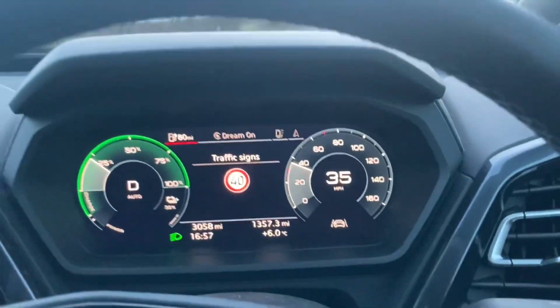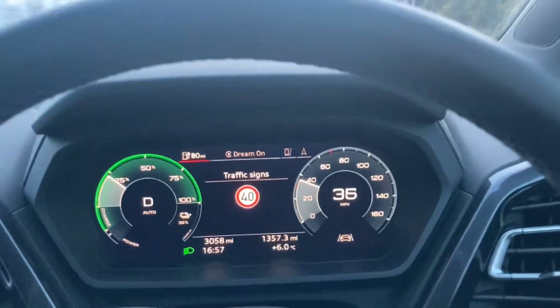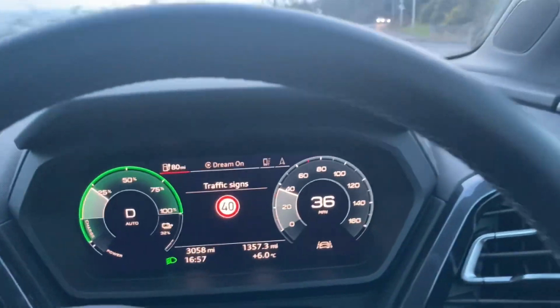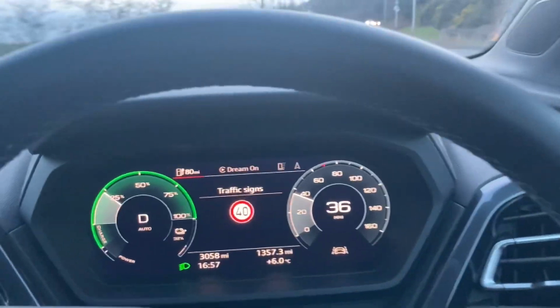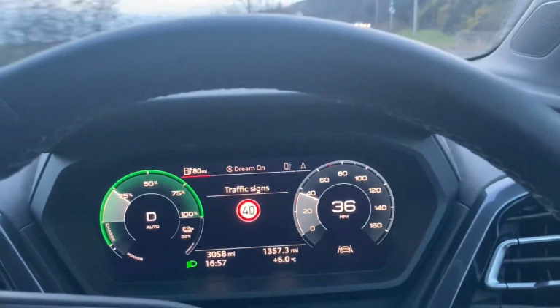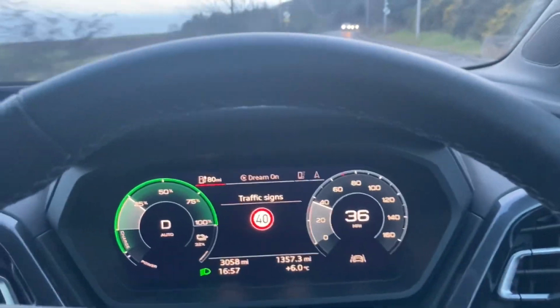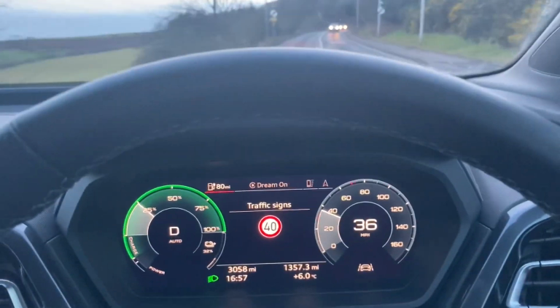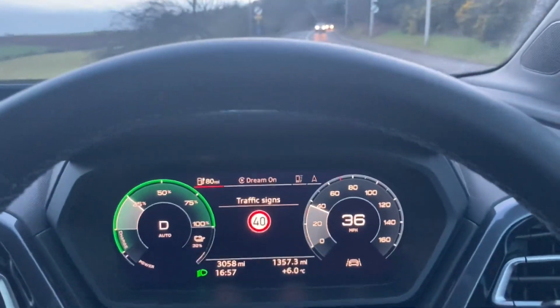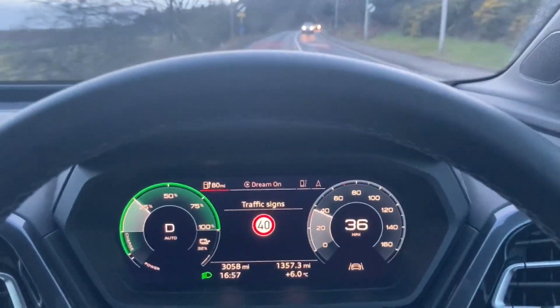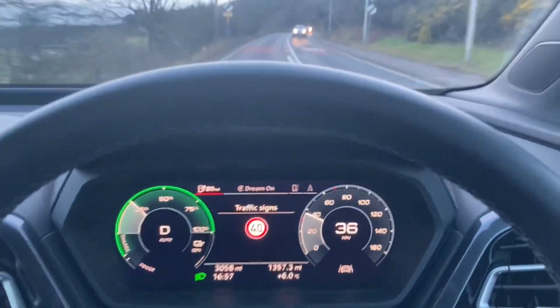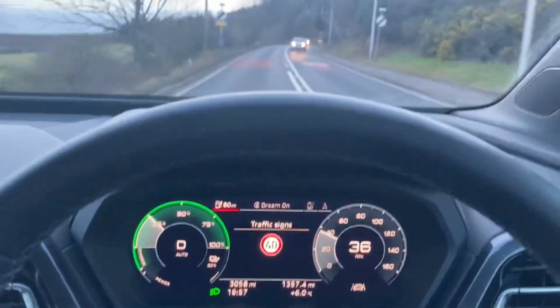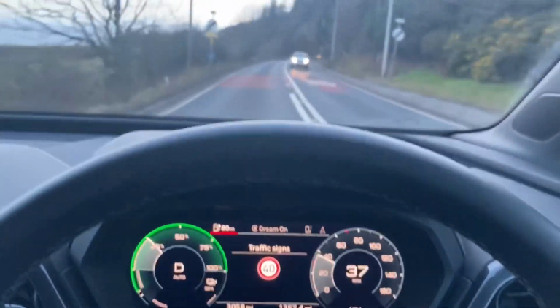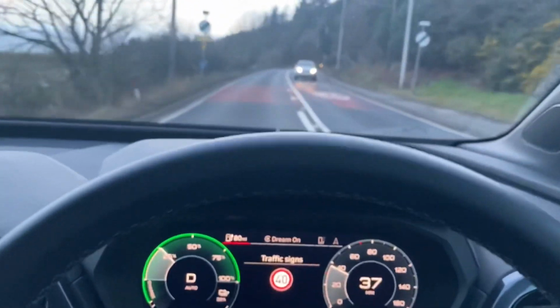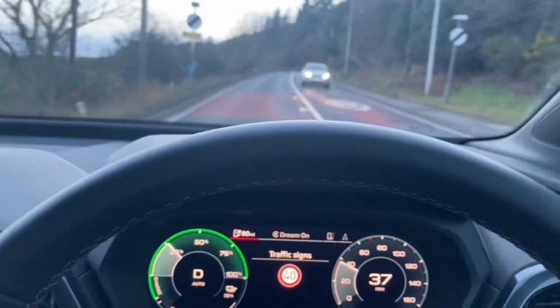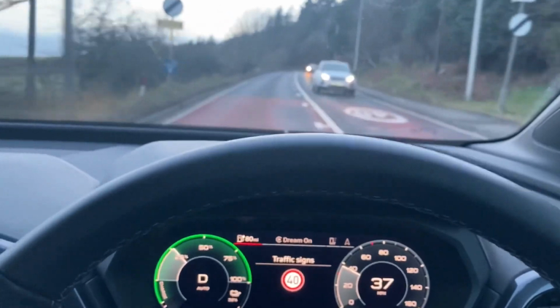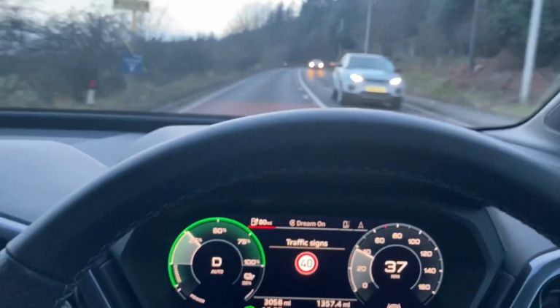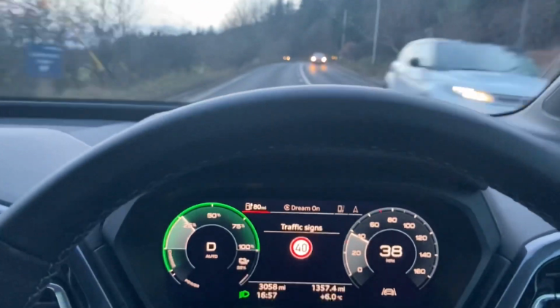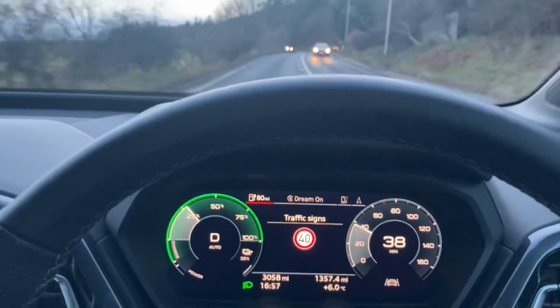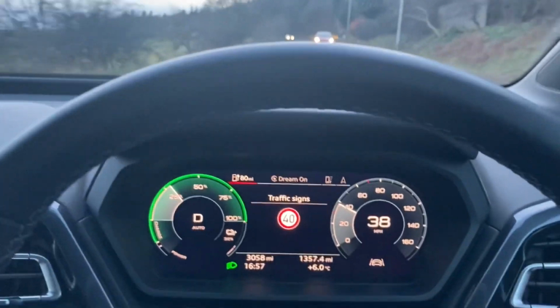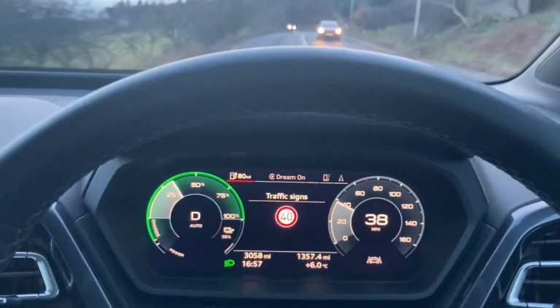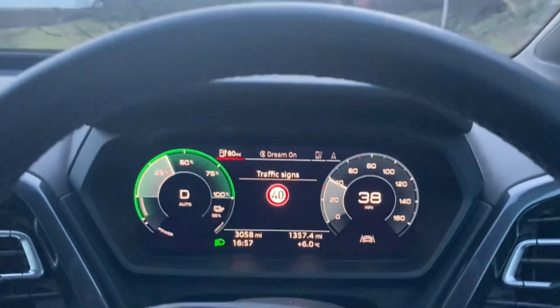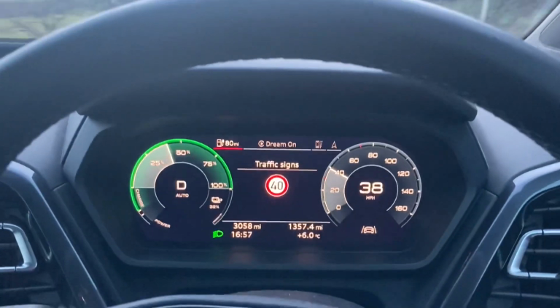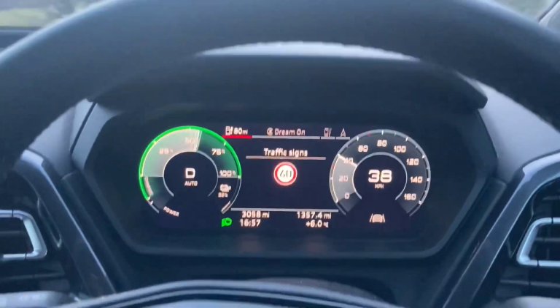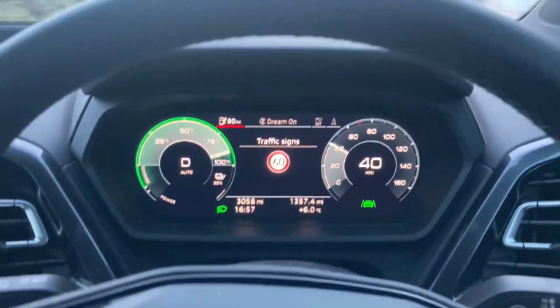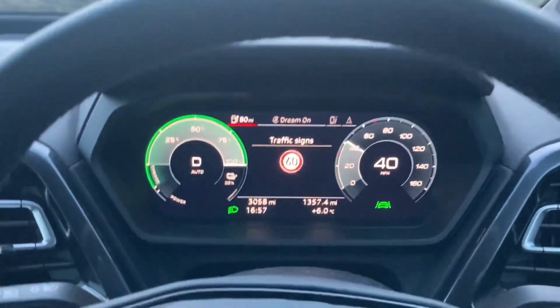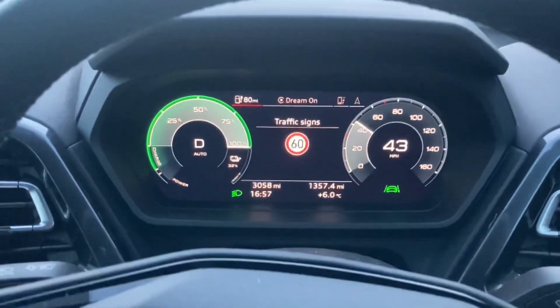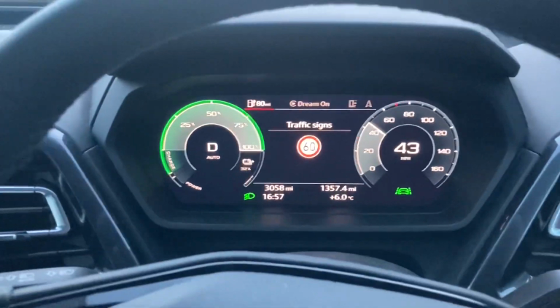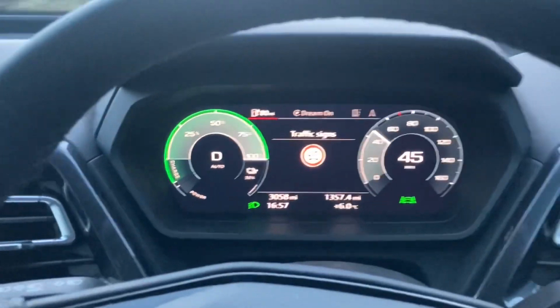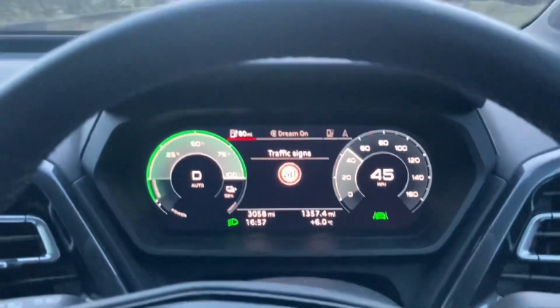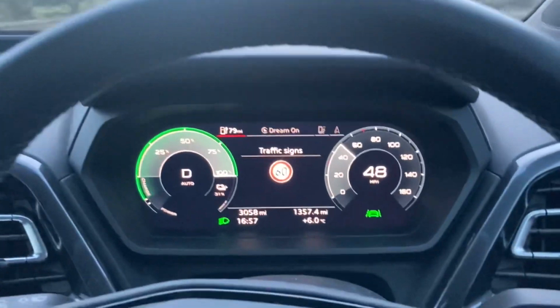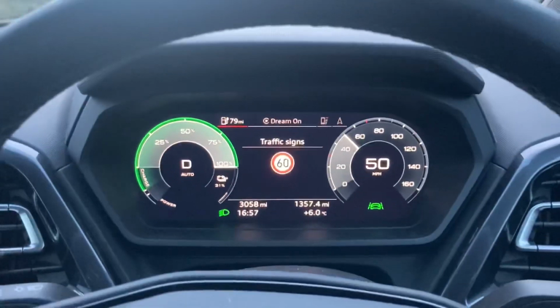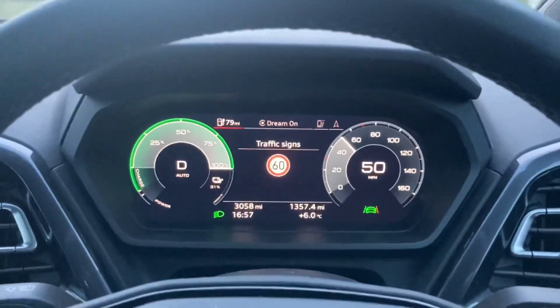Although it's not 100% accurate, it's pretty damn good, and the signs are really useful when you glance down at speed just to remind you what the speed limit is.